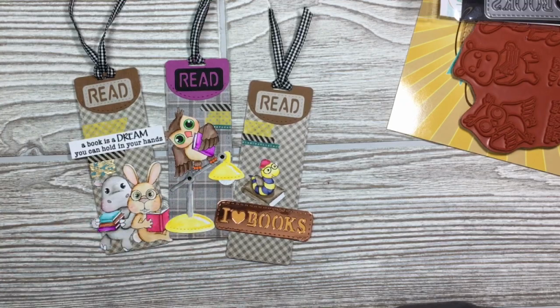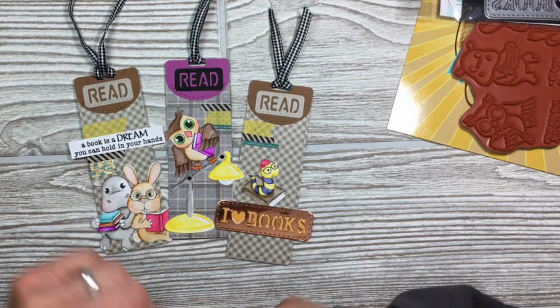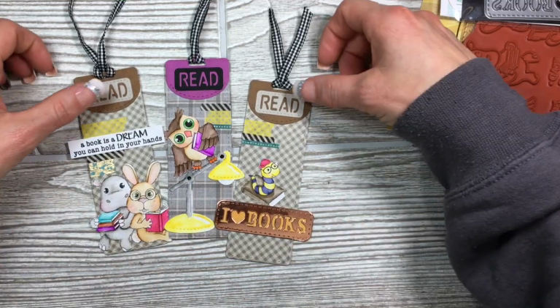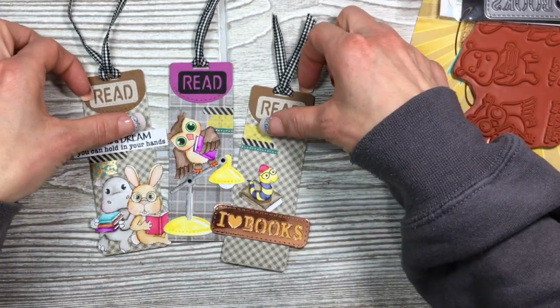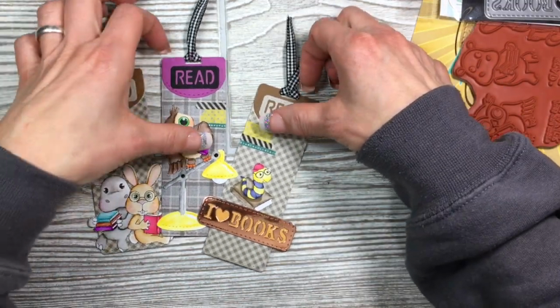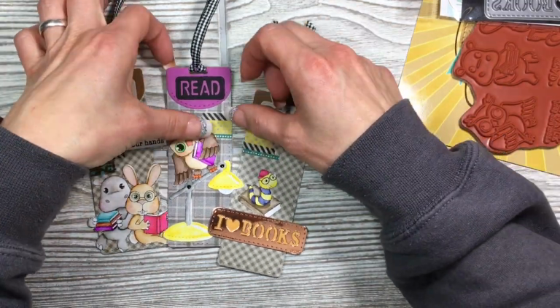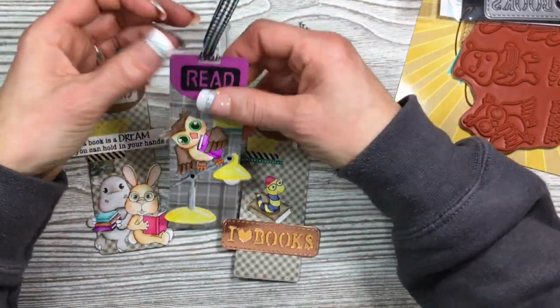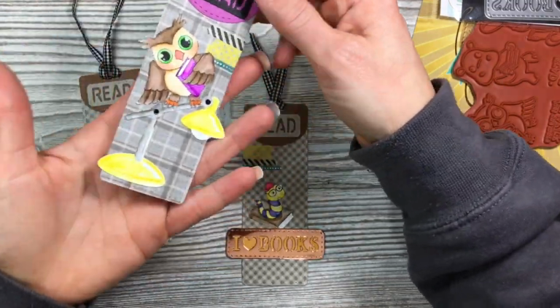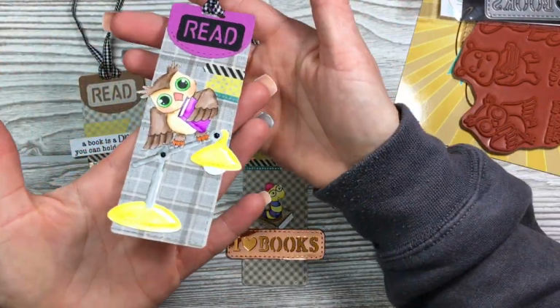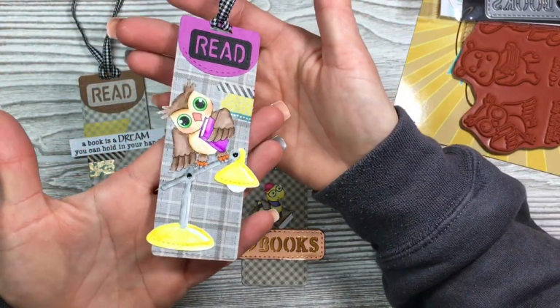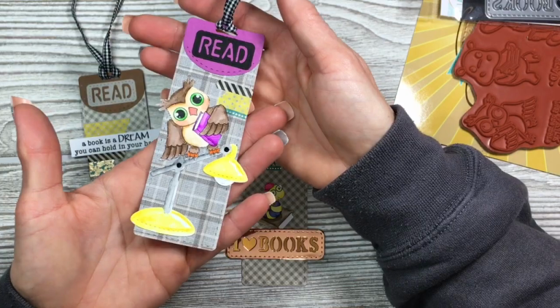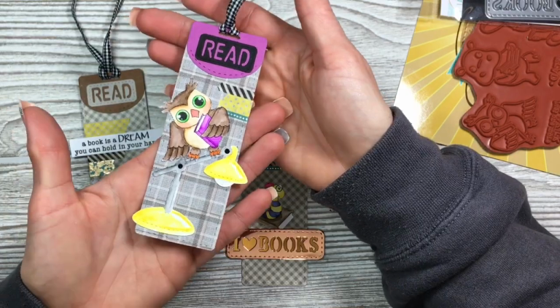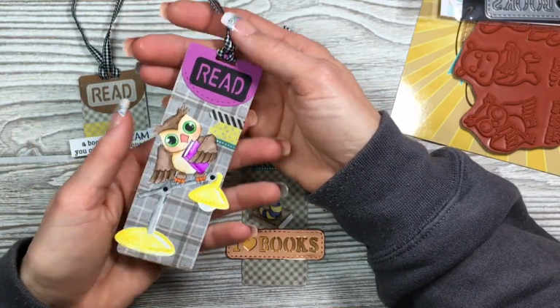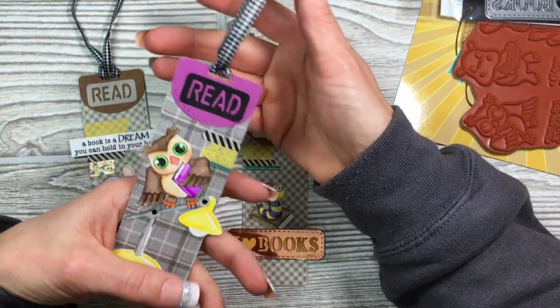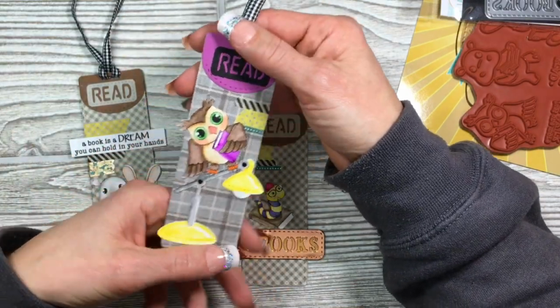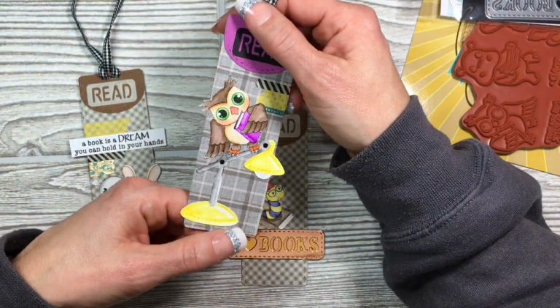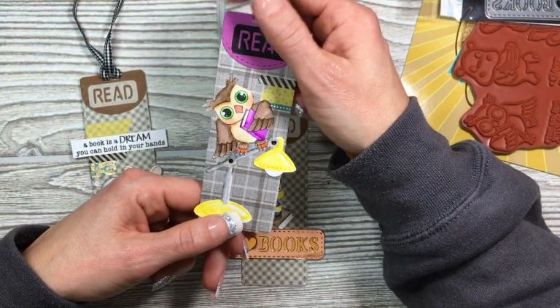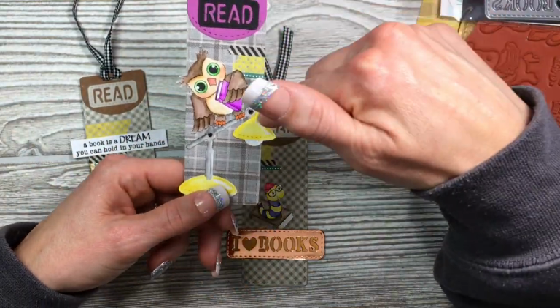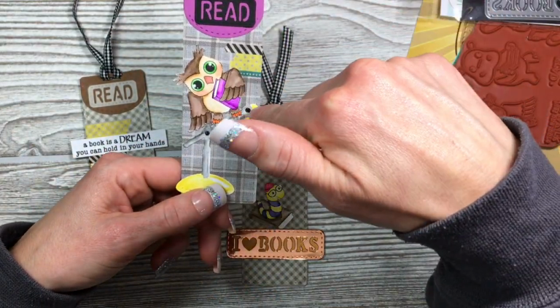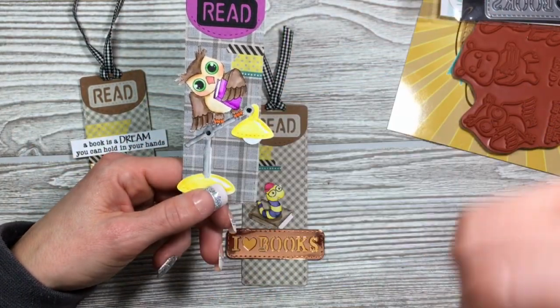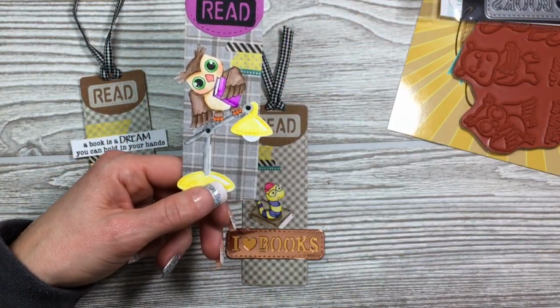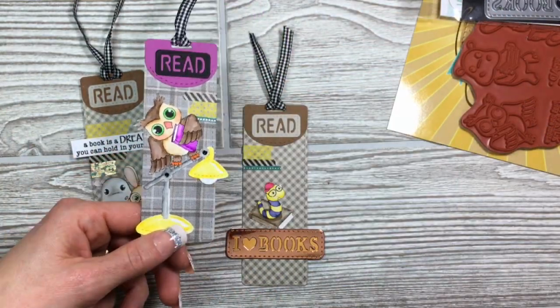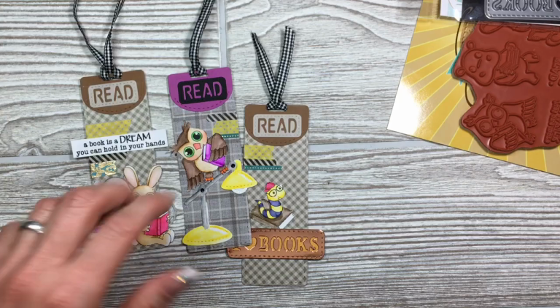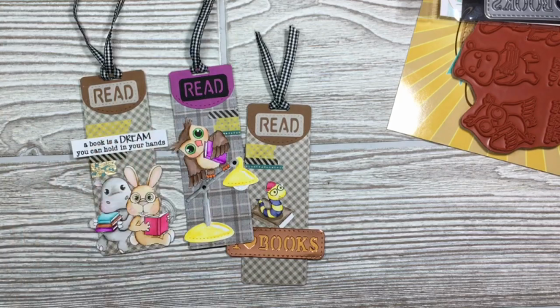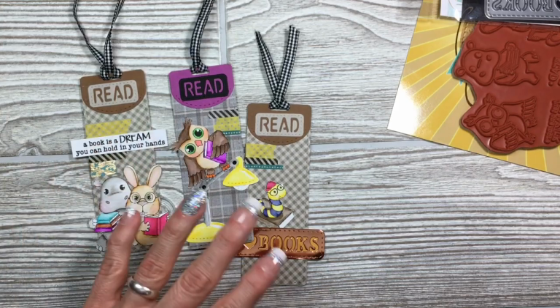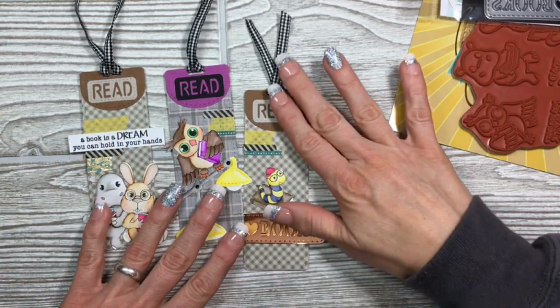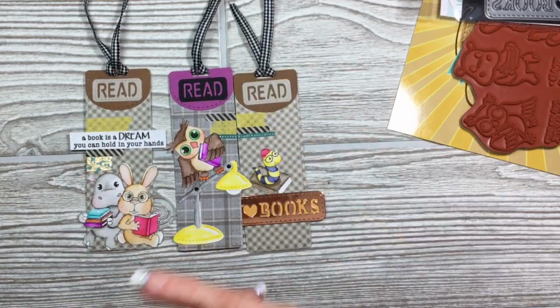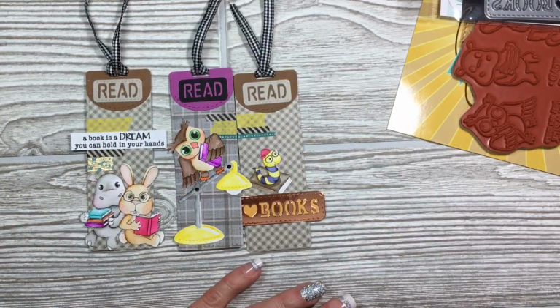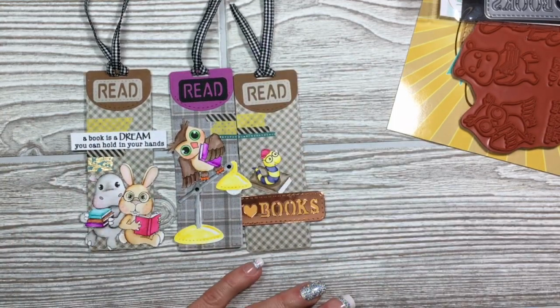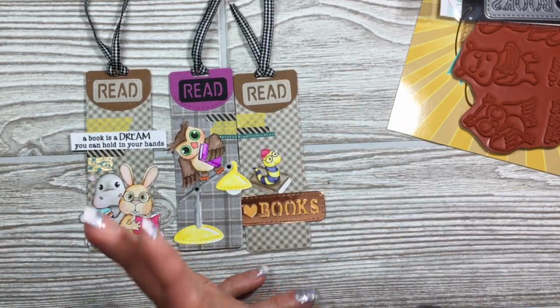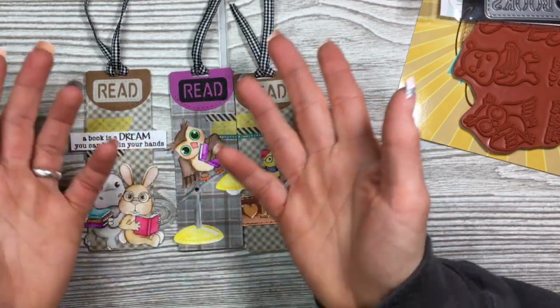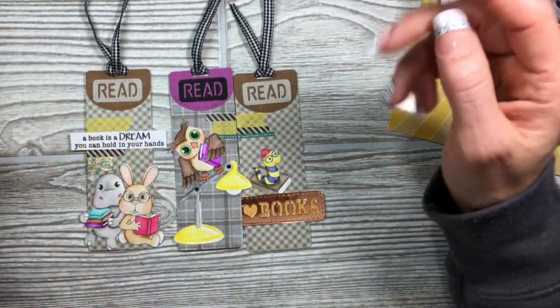I used a little bit of glitter pen and Nuvo Drops — I'll show you — just where the little joints would be. And added some washi tape. Super easy, super cute, super simple.